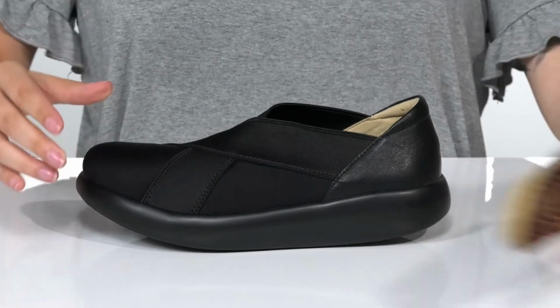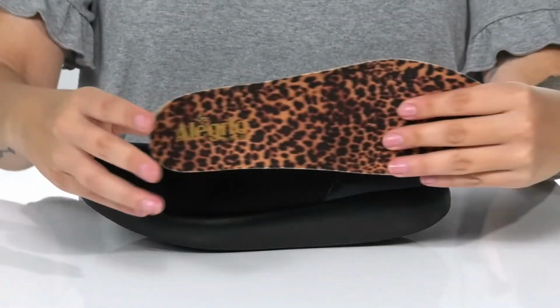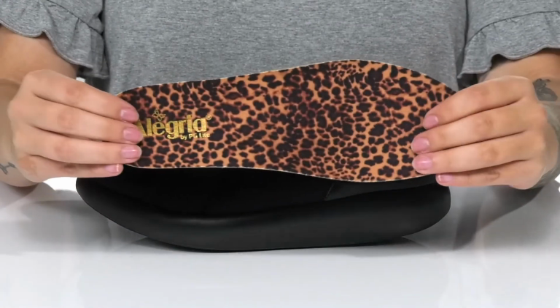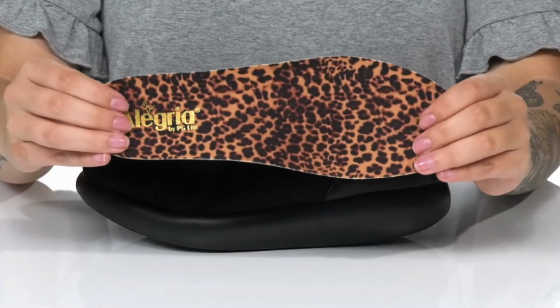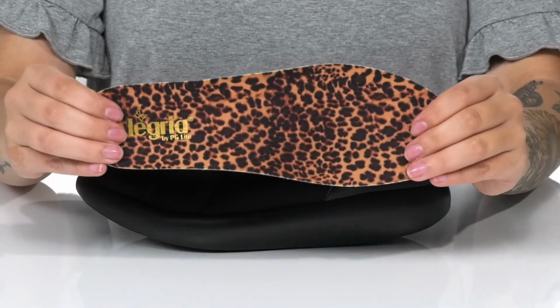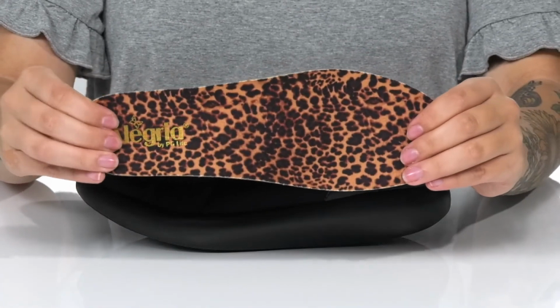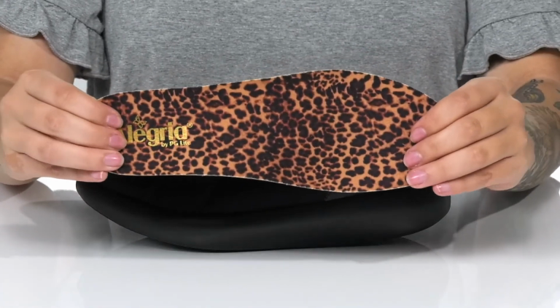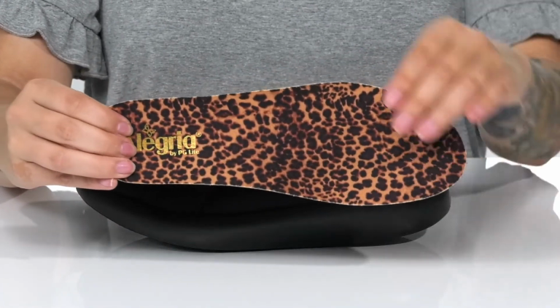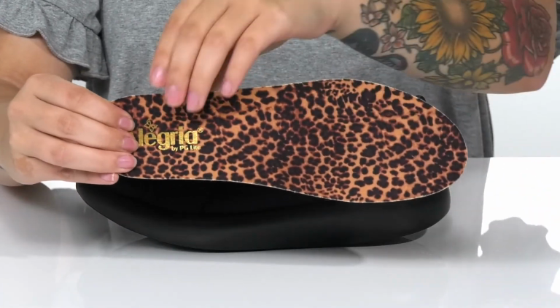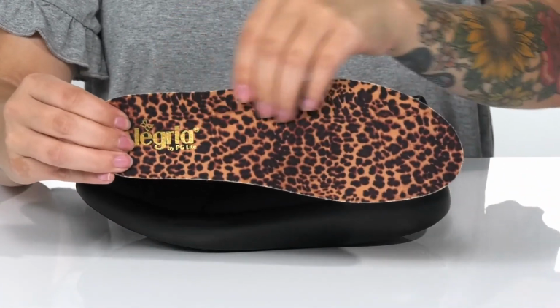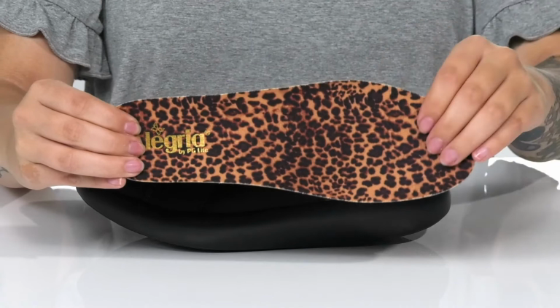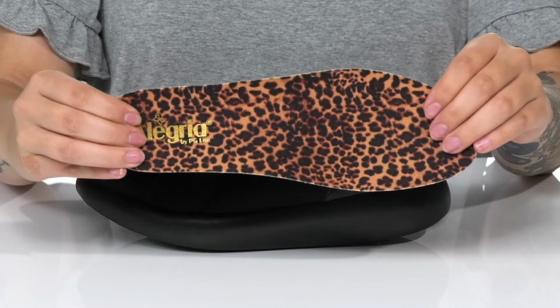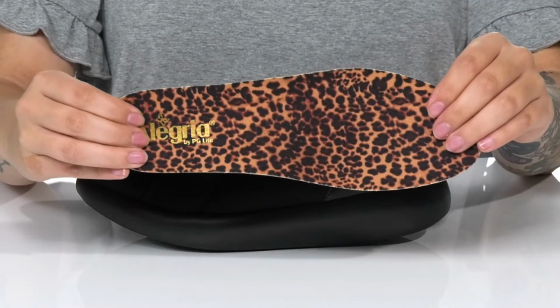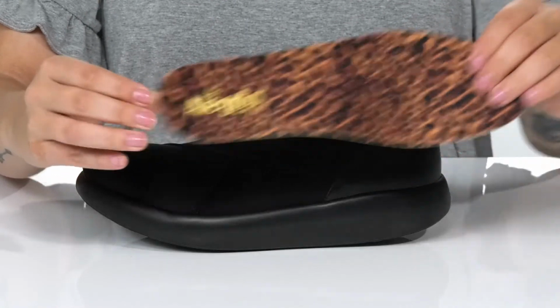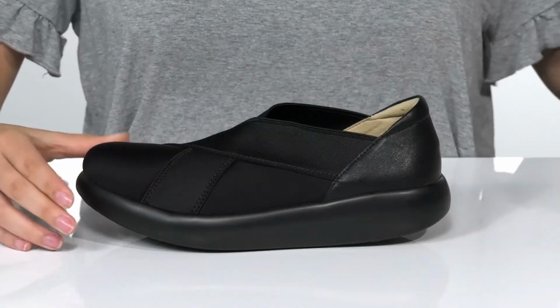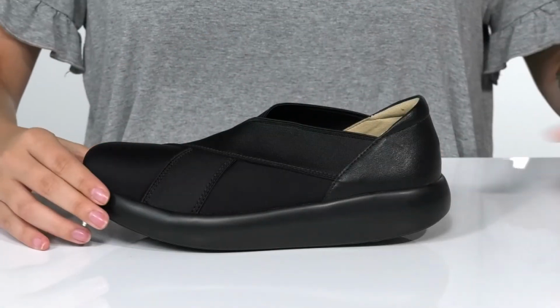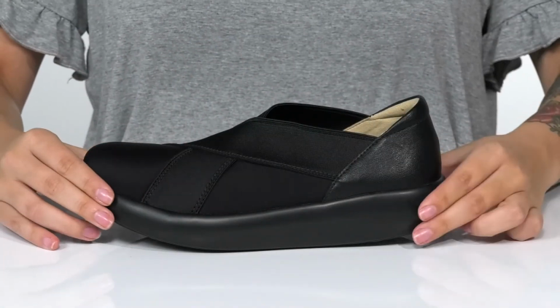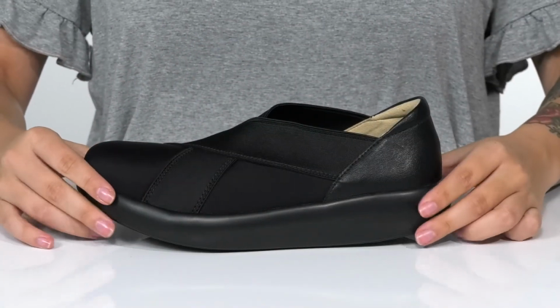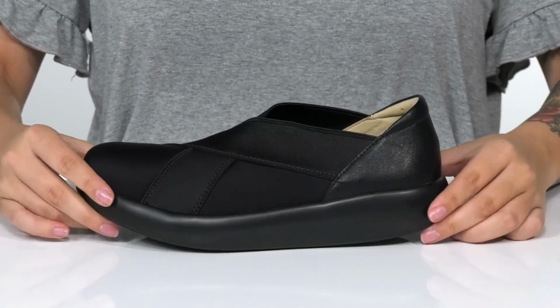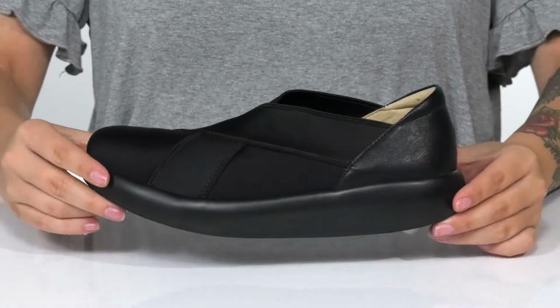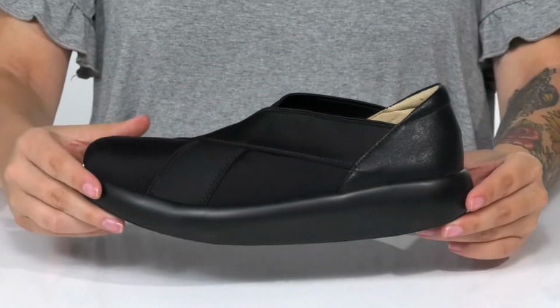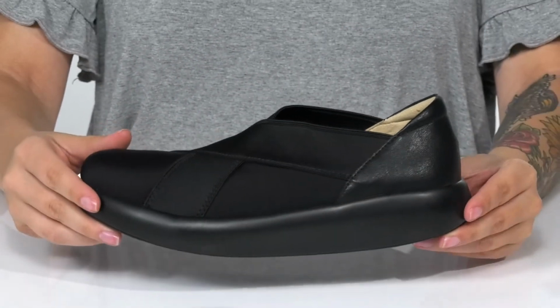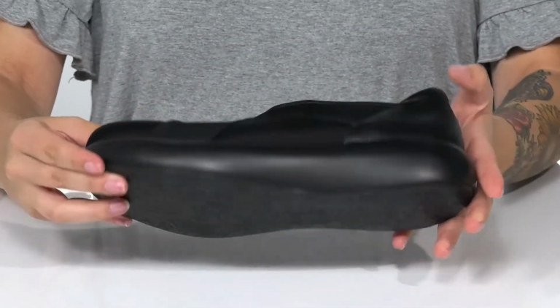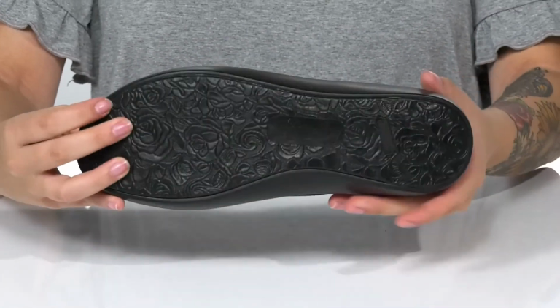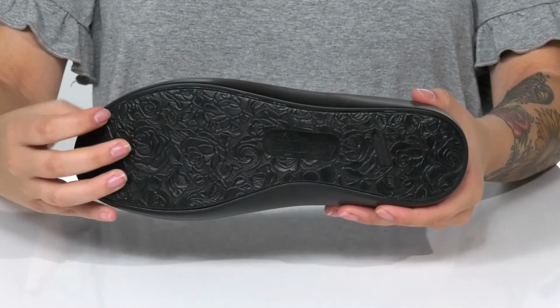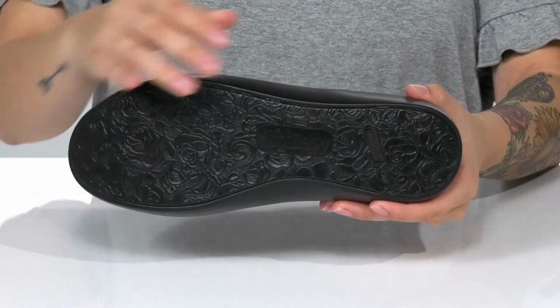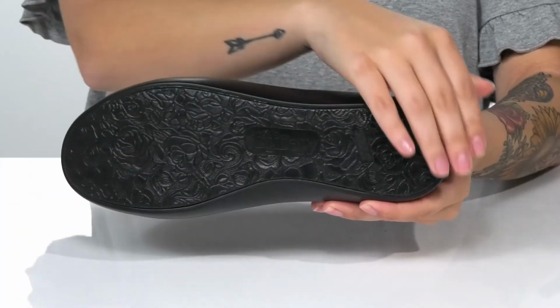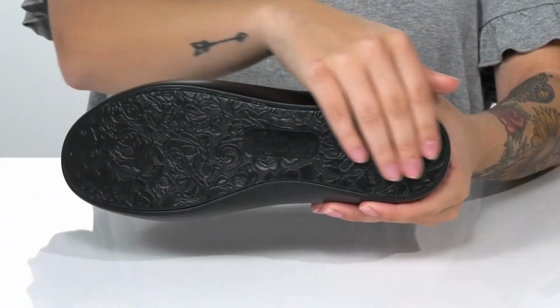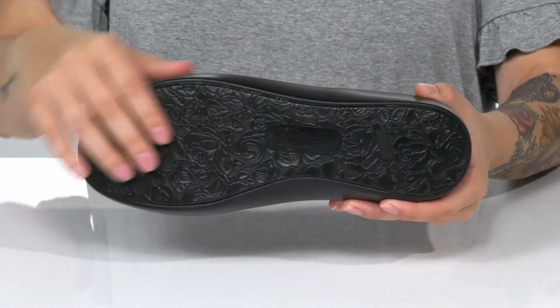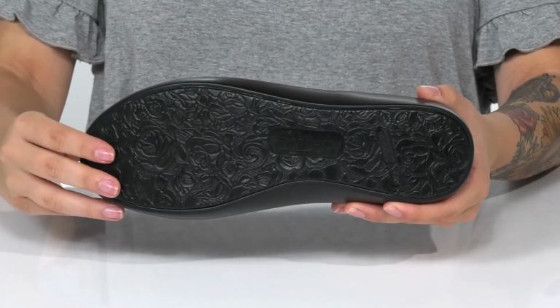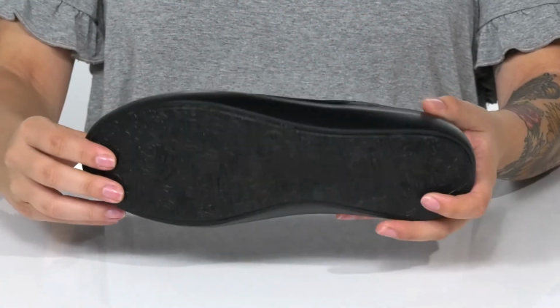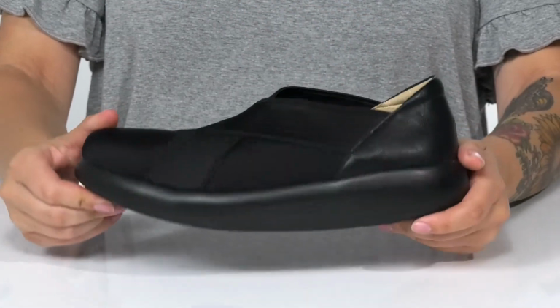These do come with a removable cushioned insole that features a very trendy animal print. The midsole is going to give you a boost in height, and all of that is on top of a non-marking, slip-resistant outsole.